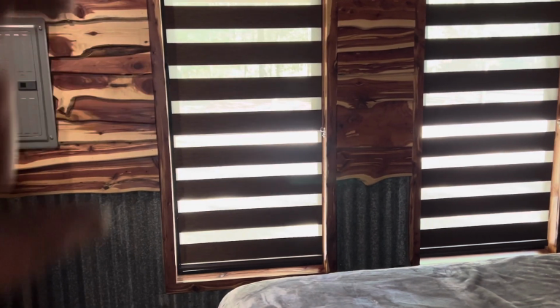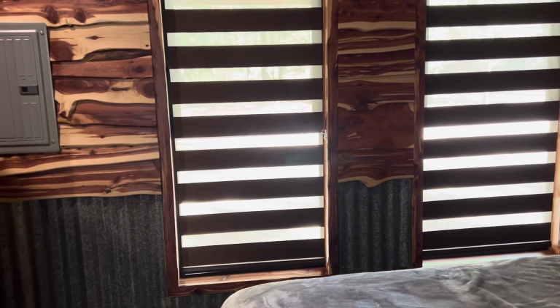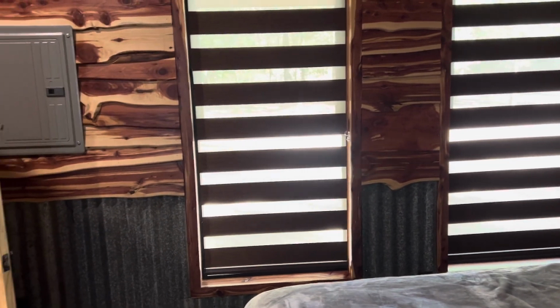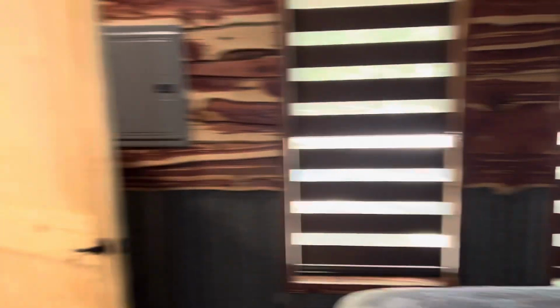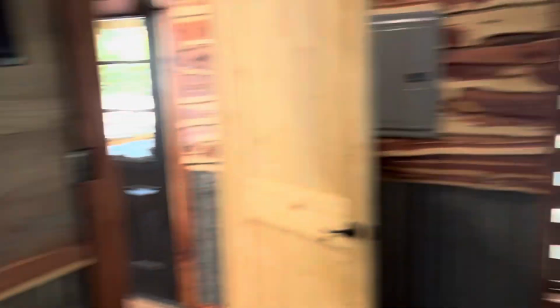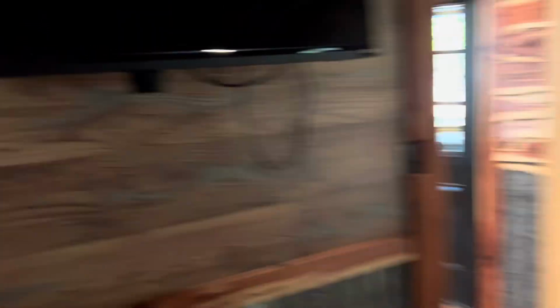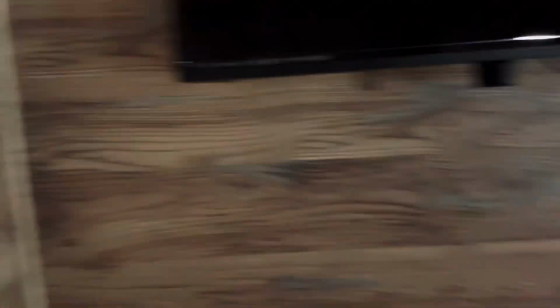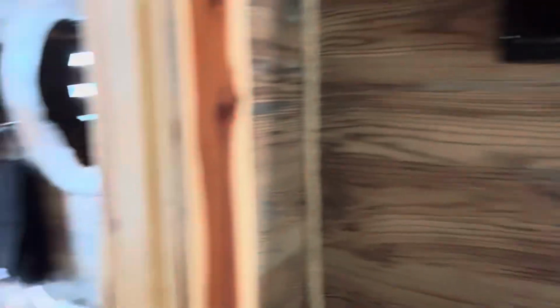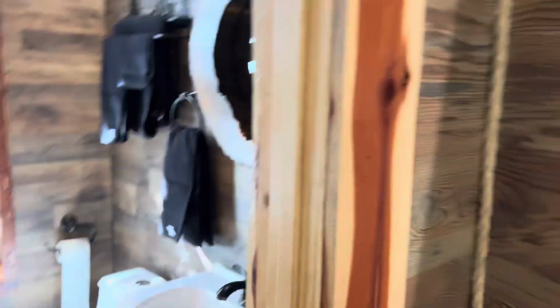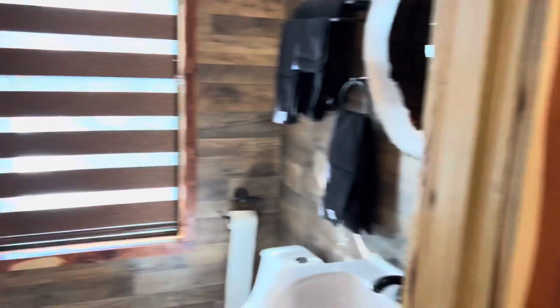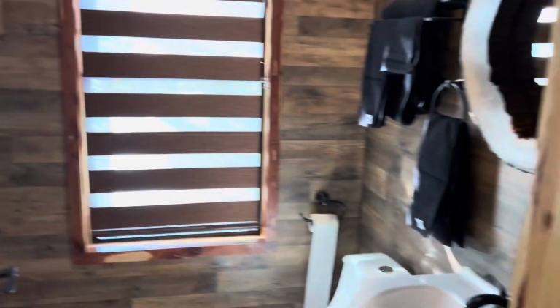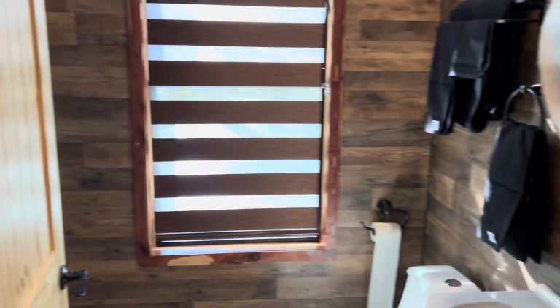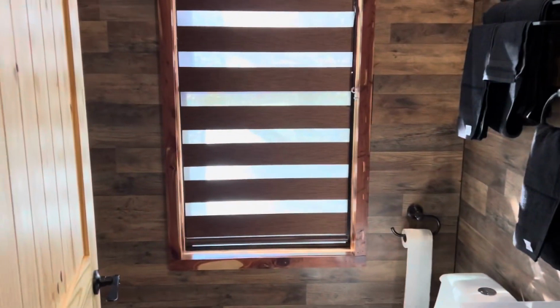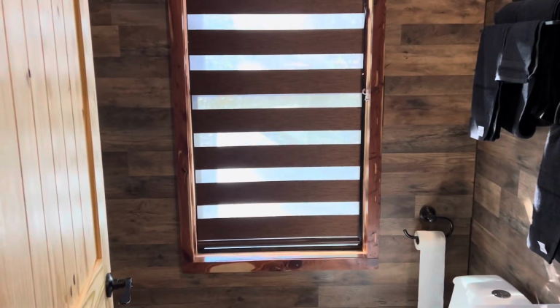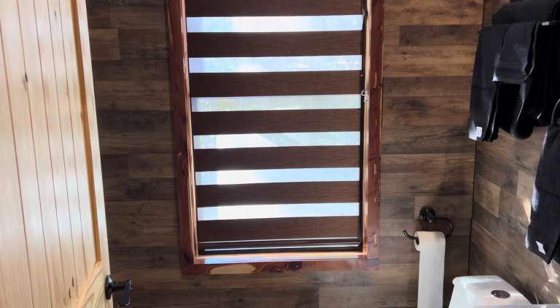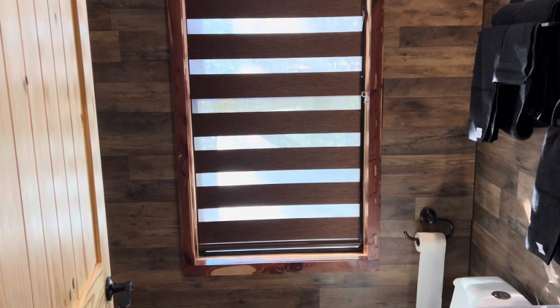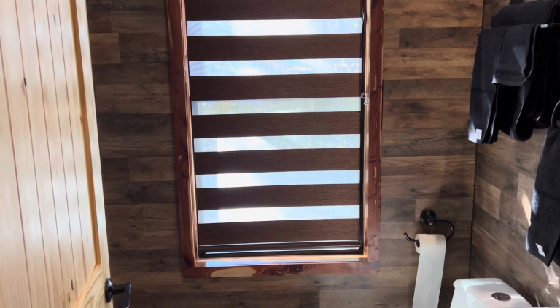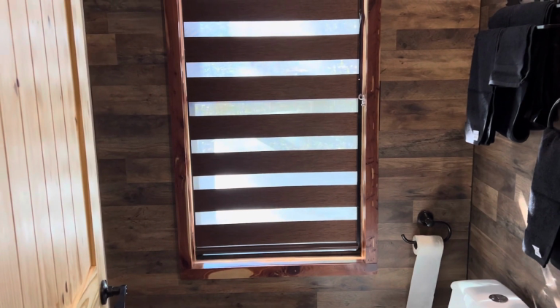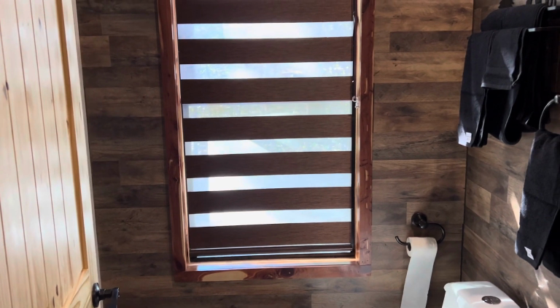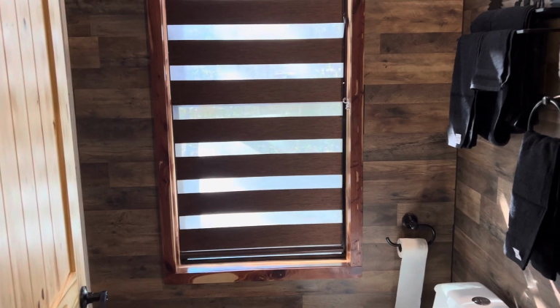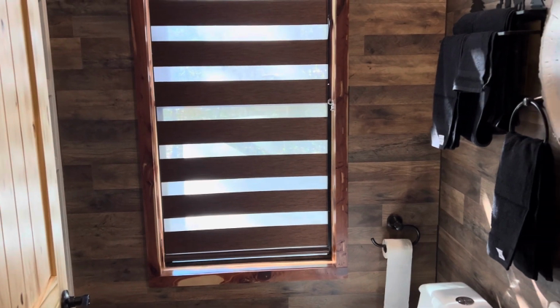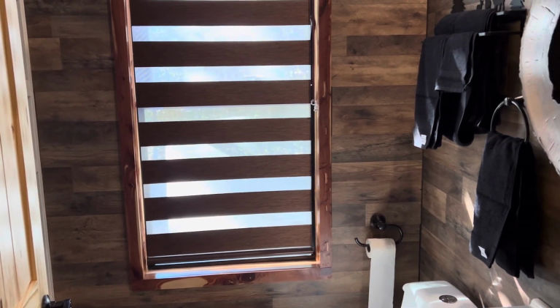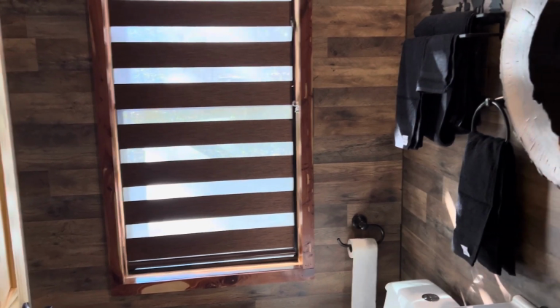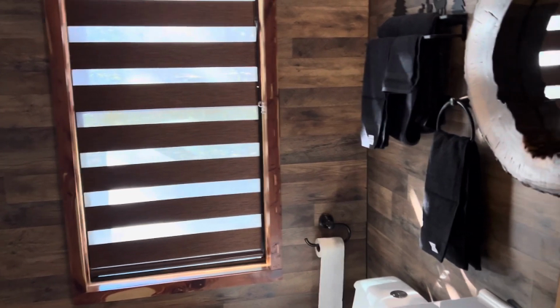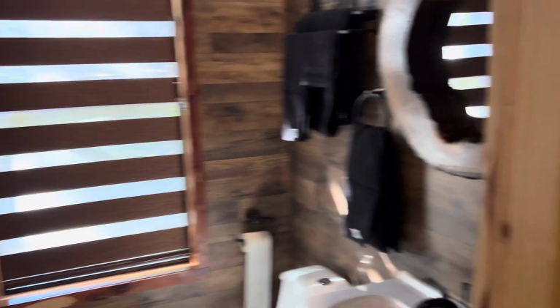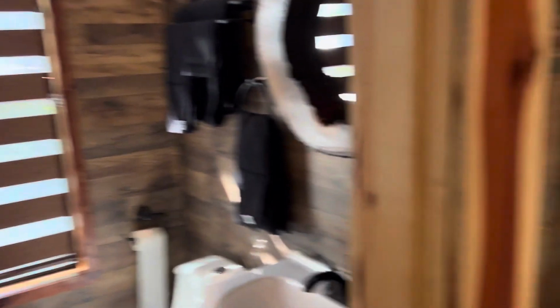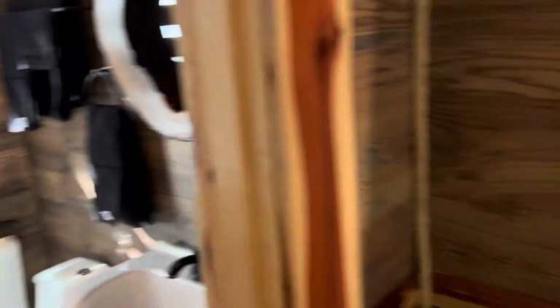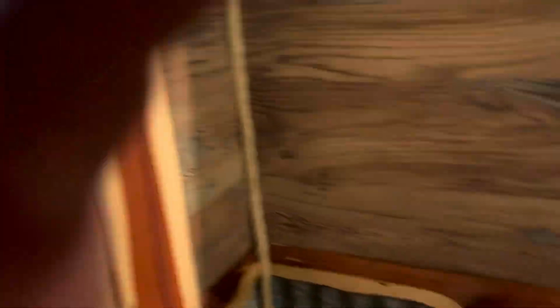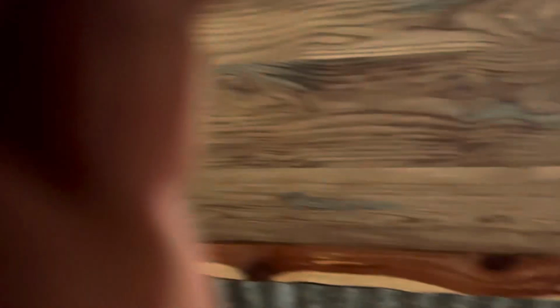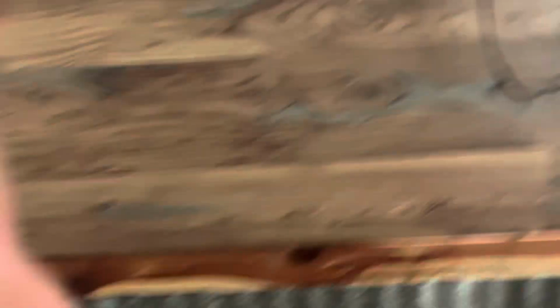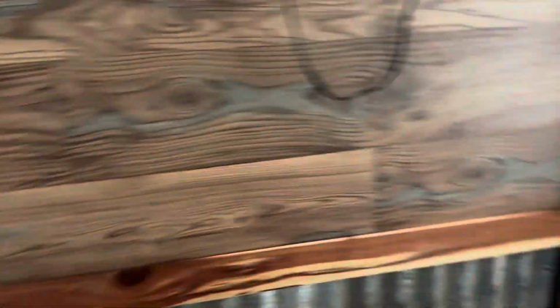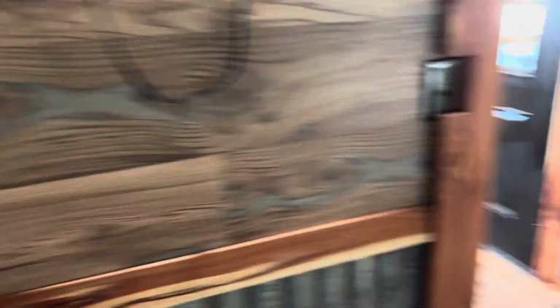This is the same one in the bathroom in here. I just wanted to show you guys that real quick — take care, bye.